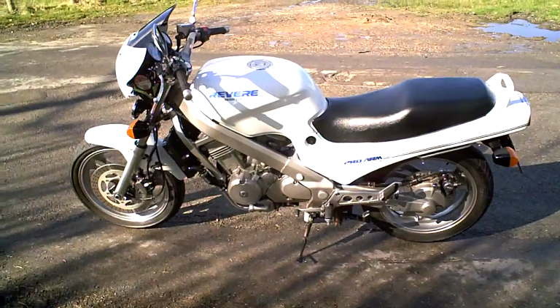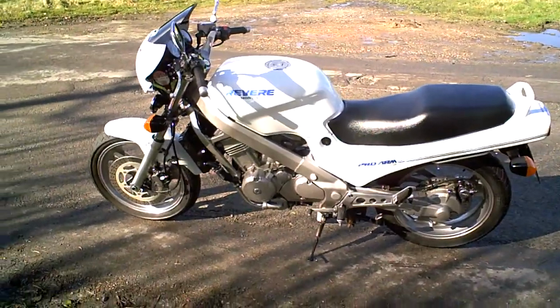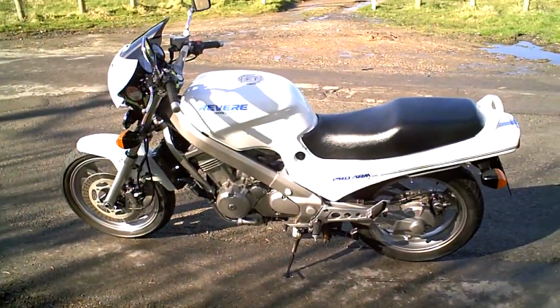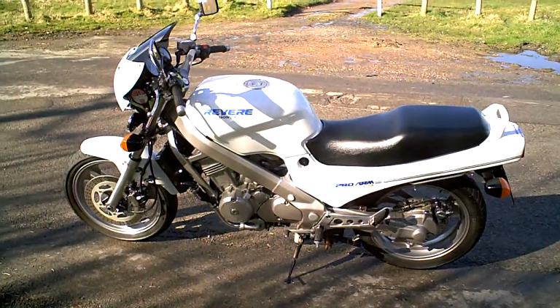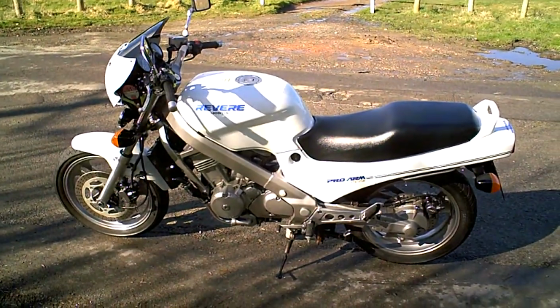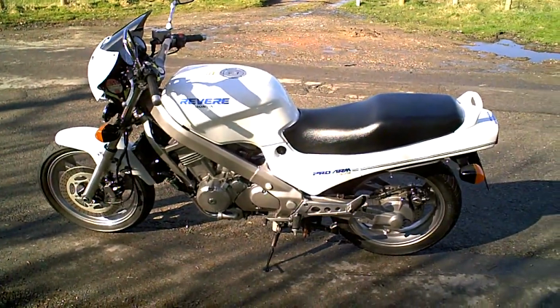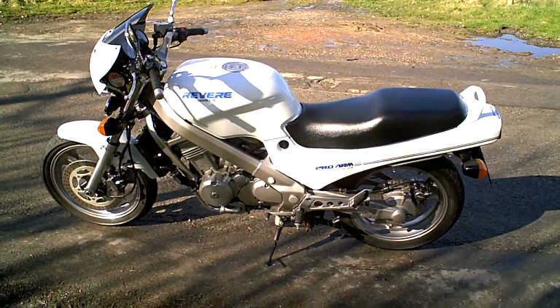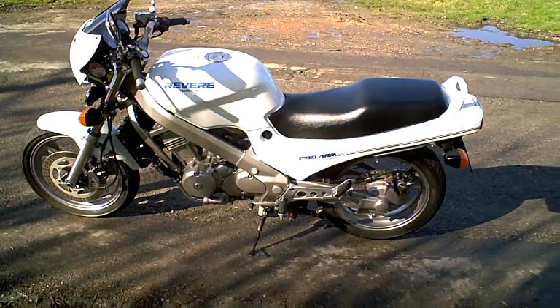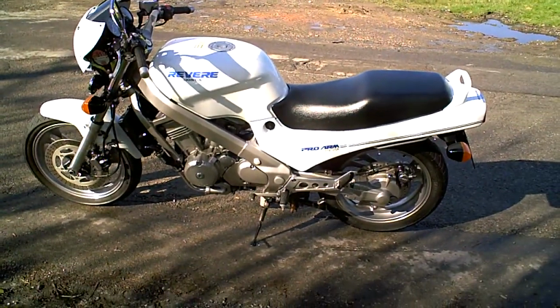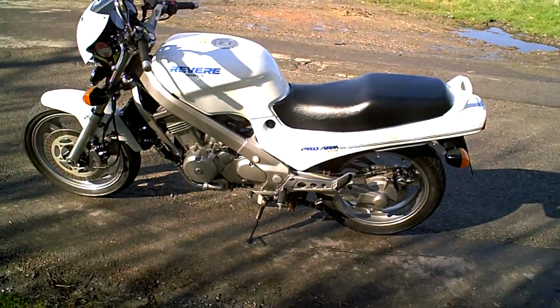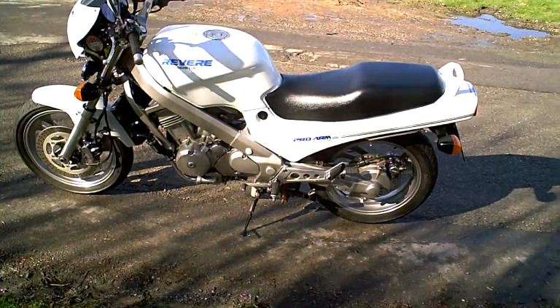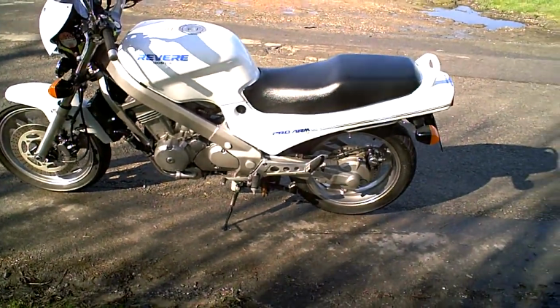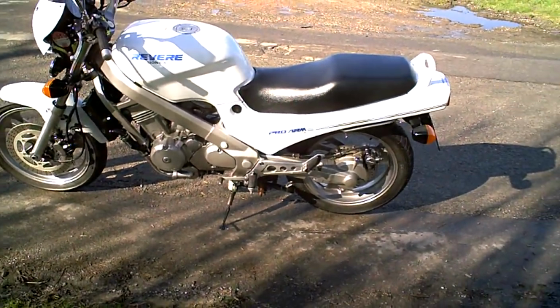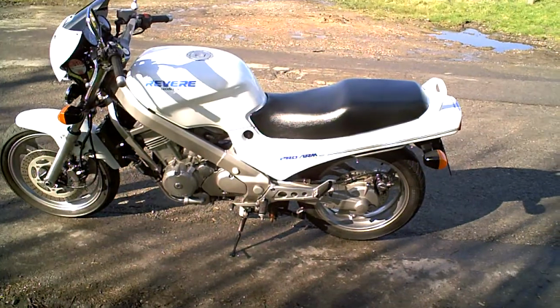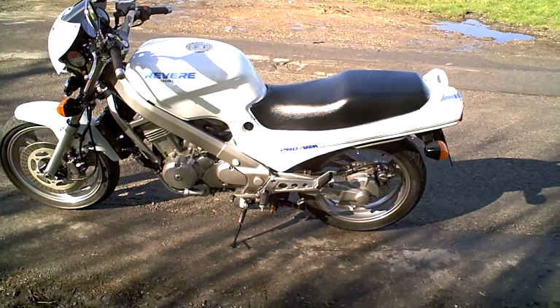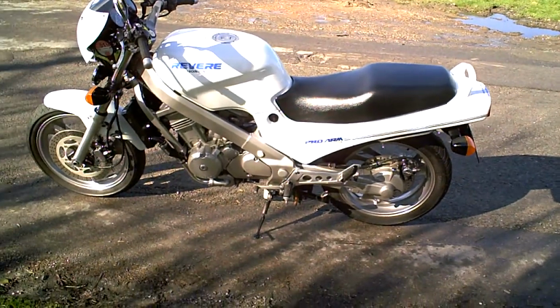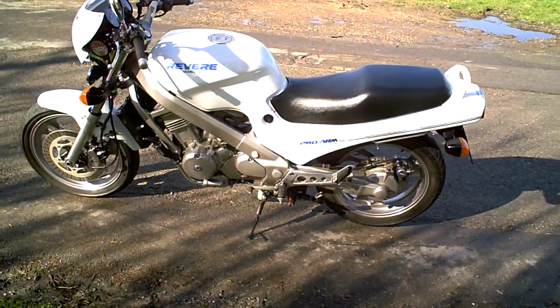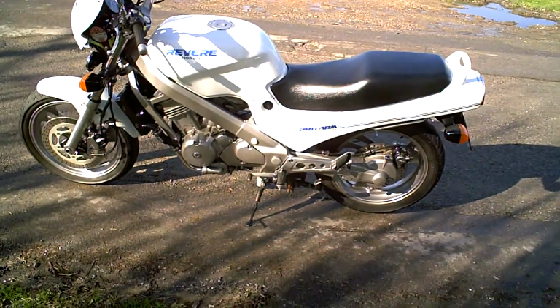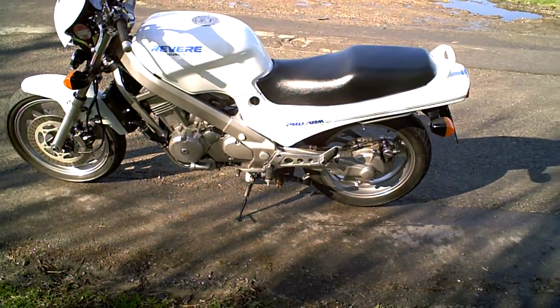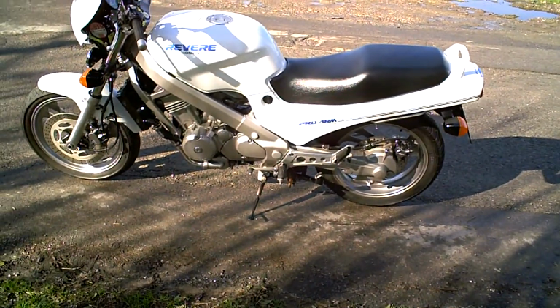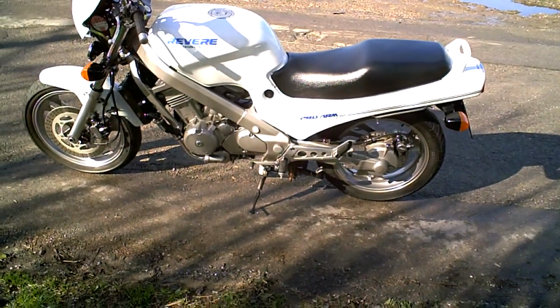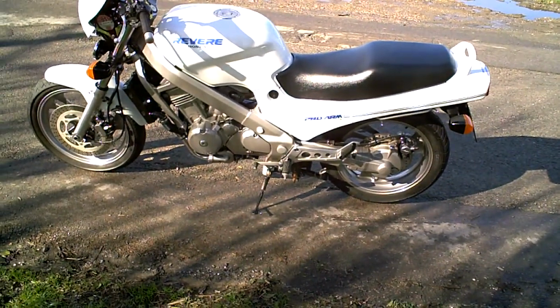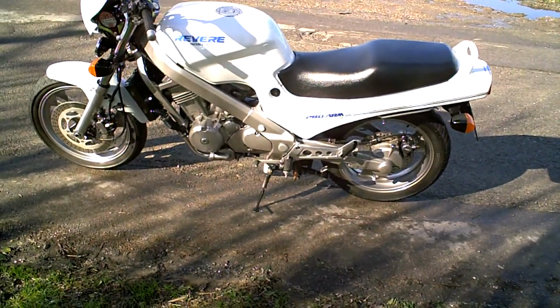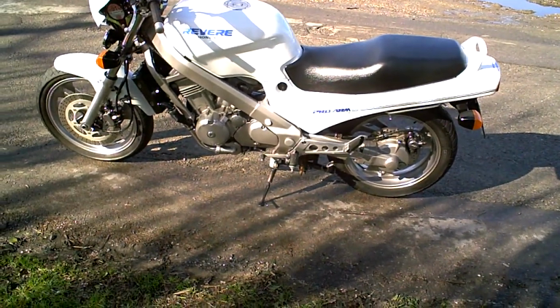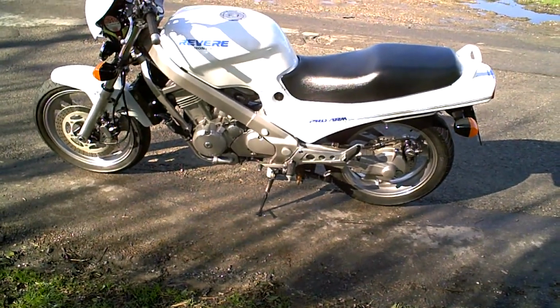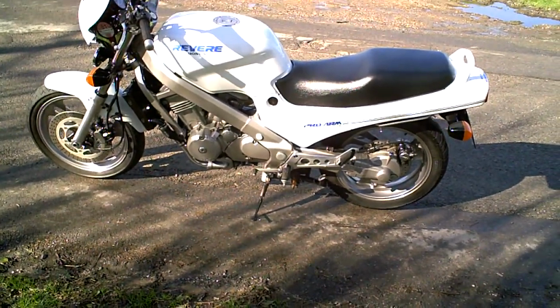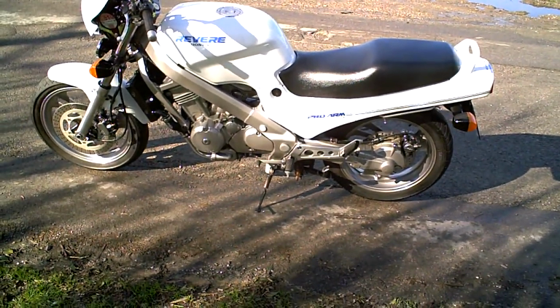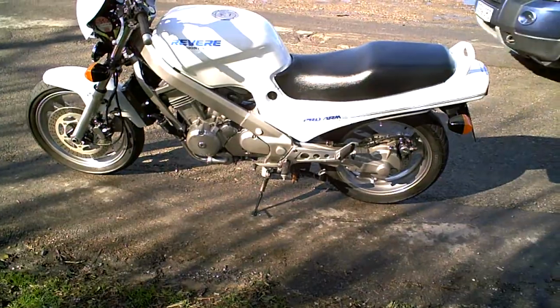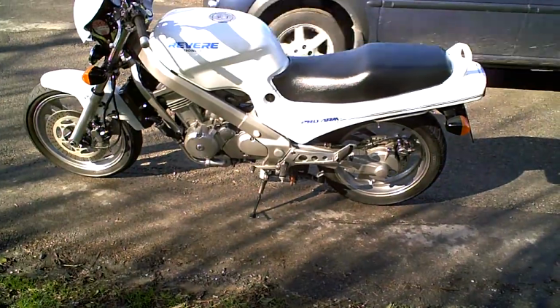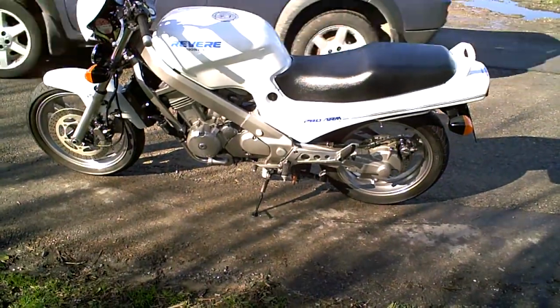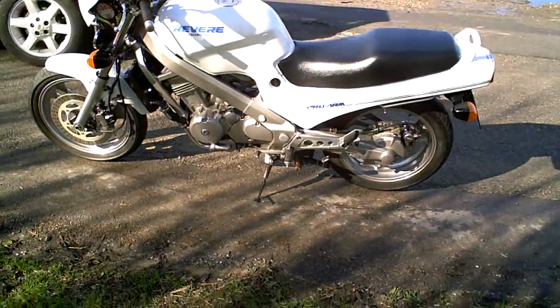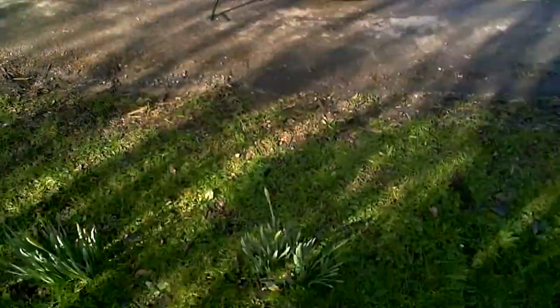This is a short video, really just a minute or so, just to describe the NTV 600 Revere — mainly for those who haven't ridden one before and want to know what they're like.